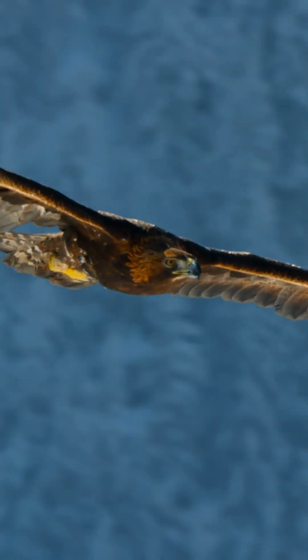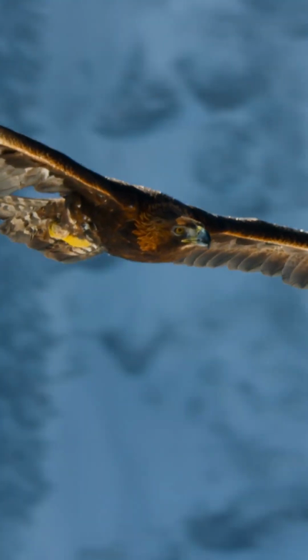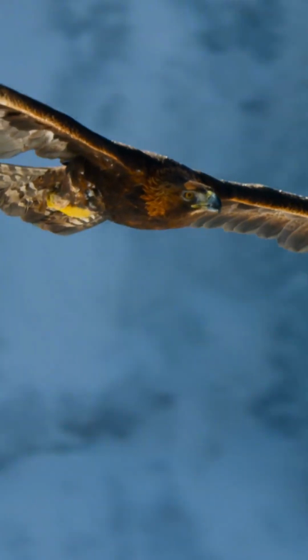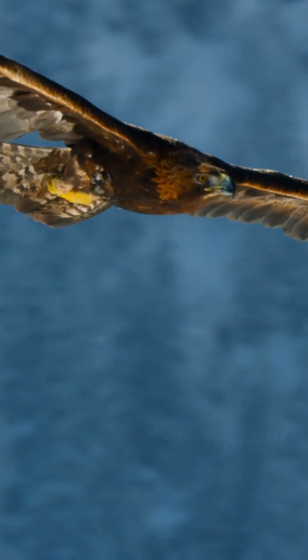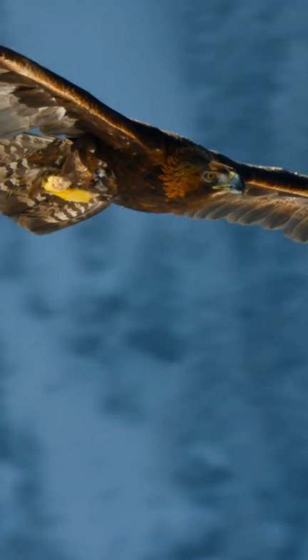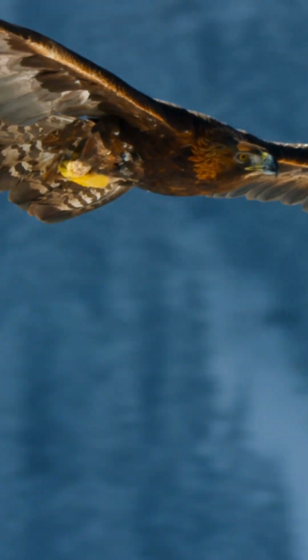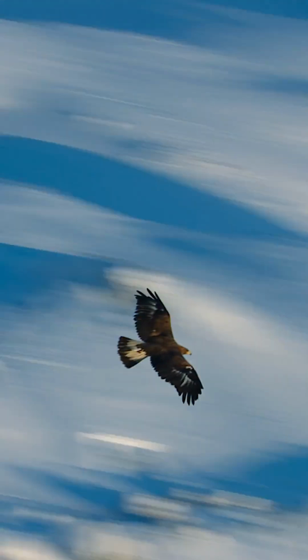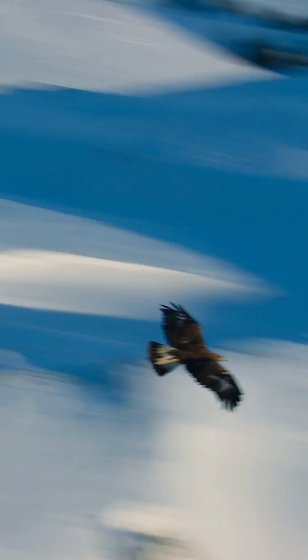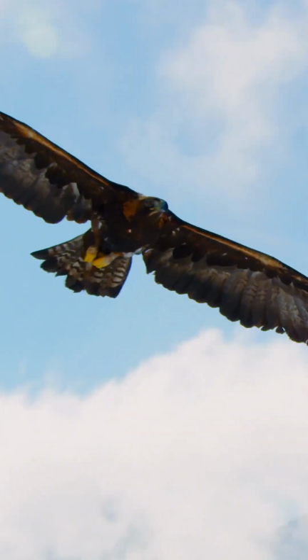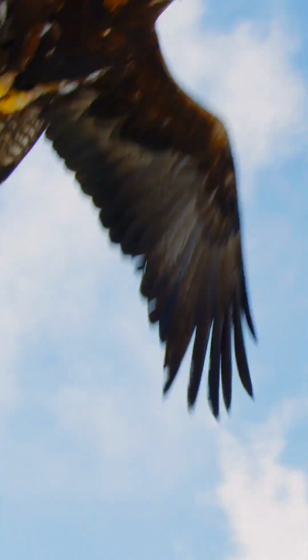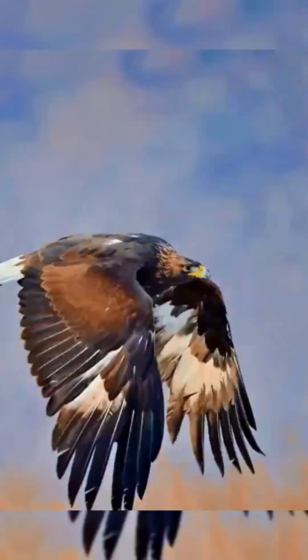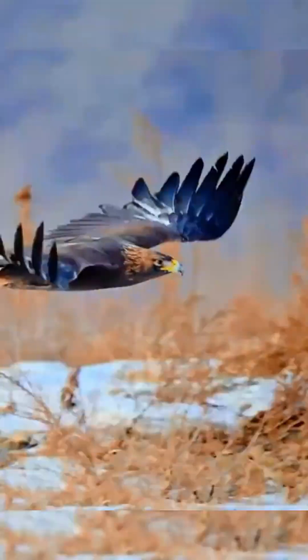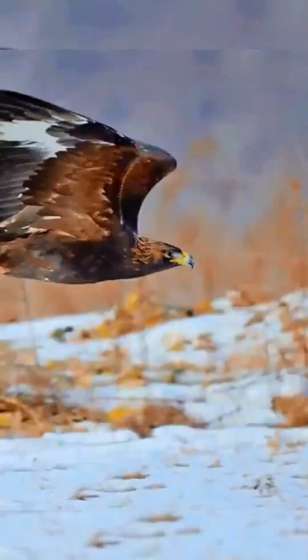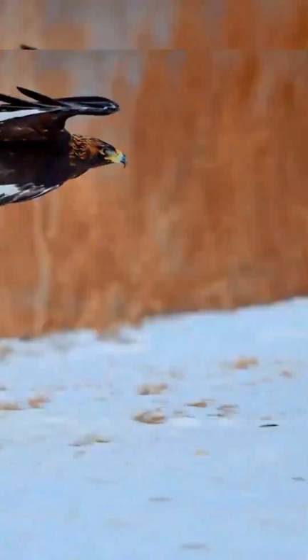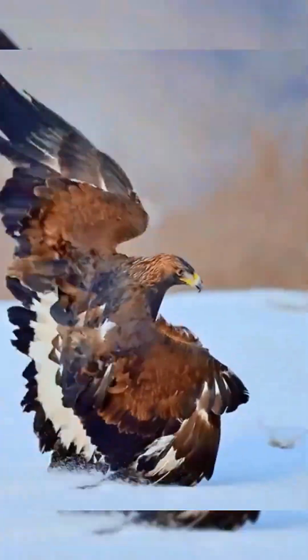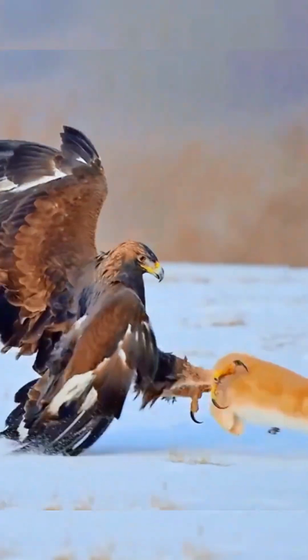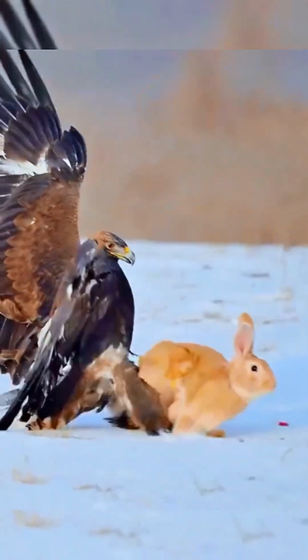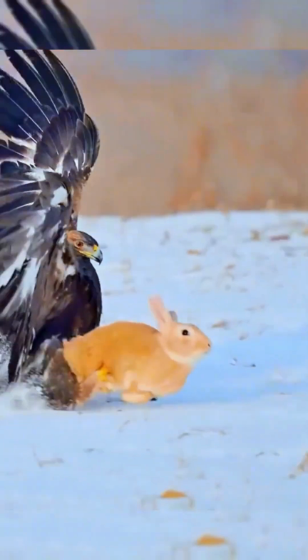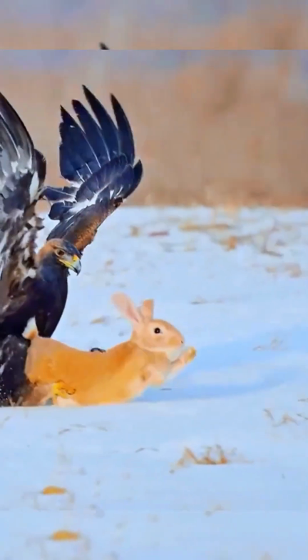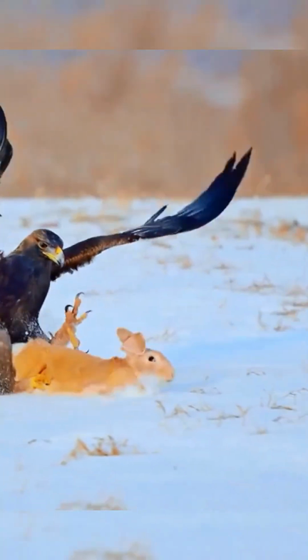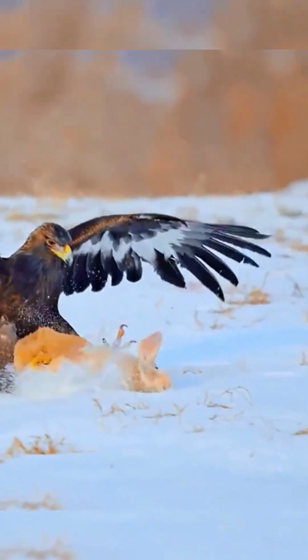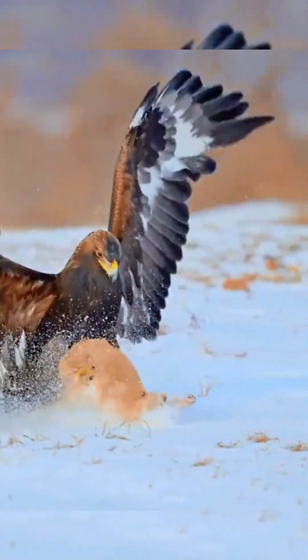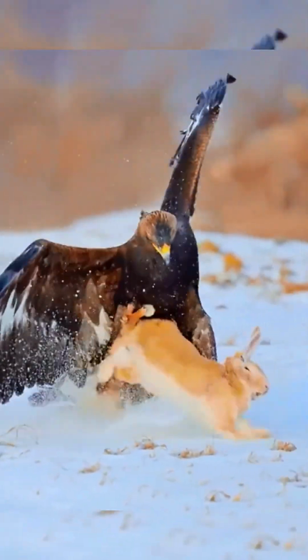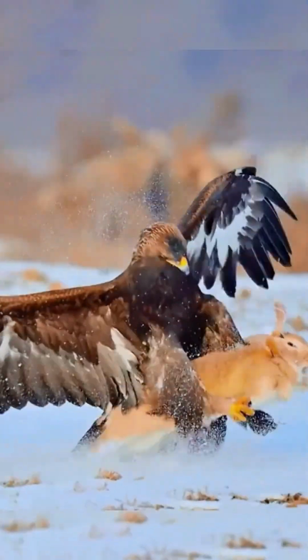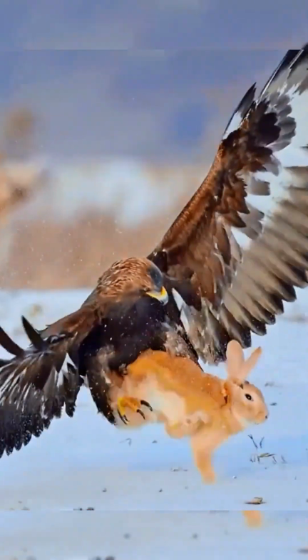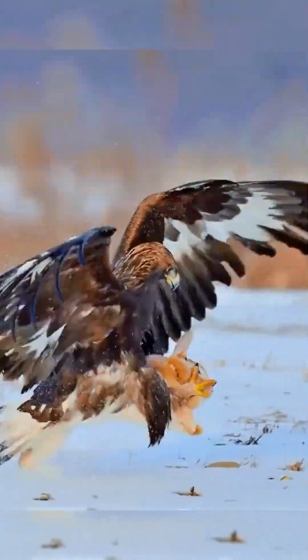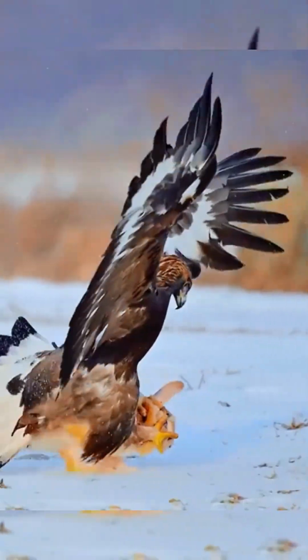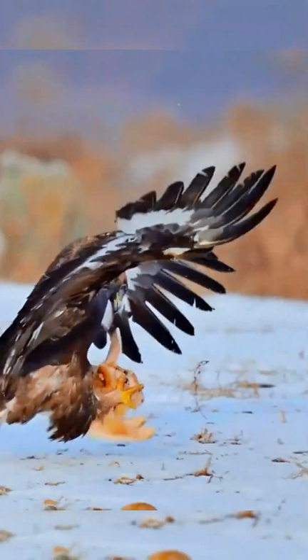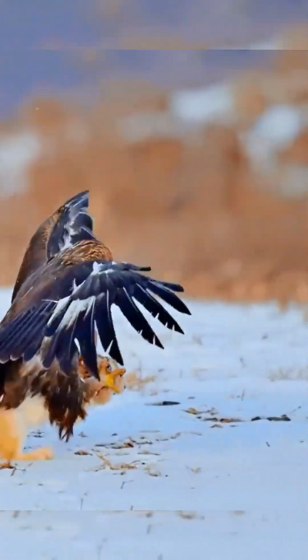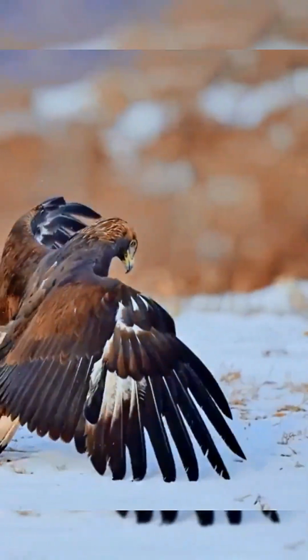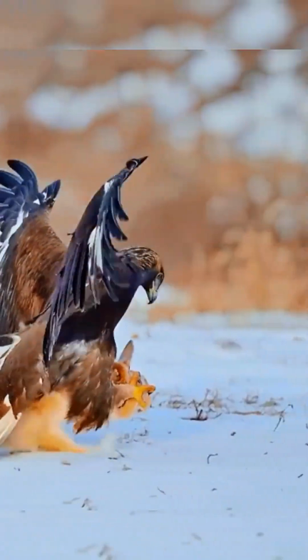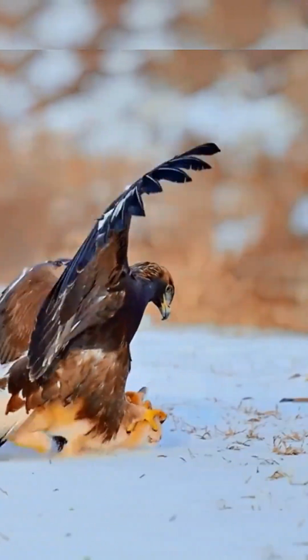Their retinas are five times more developed than humans. They can even see ultraviolet light. They can spot a rabbit from nearly two miles away. Then they launch a dive attack from behind their prey, going straight for a precise throat lock. It's like nature's version of a stealth bomber.